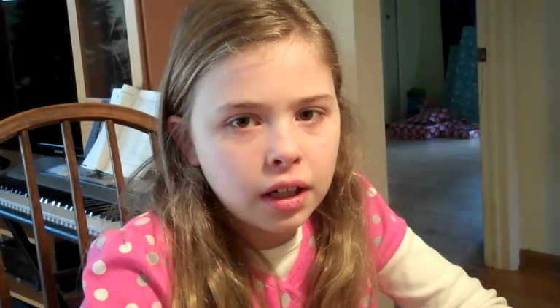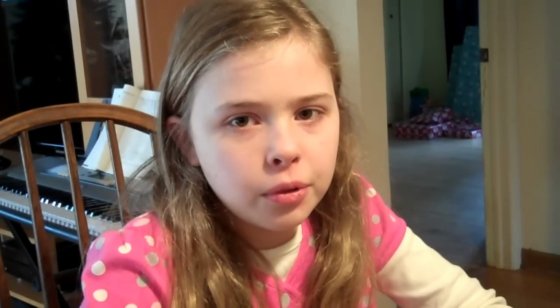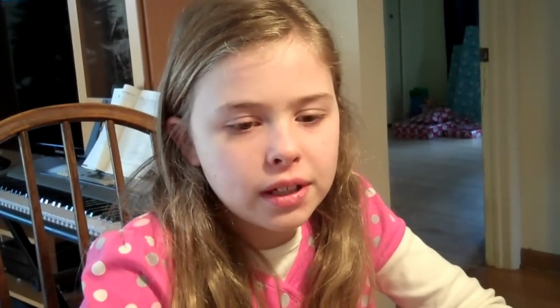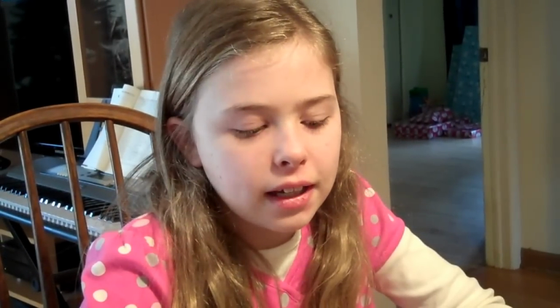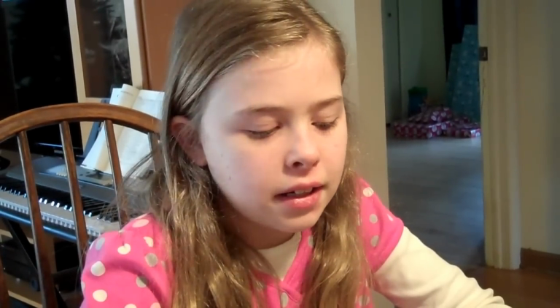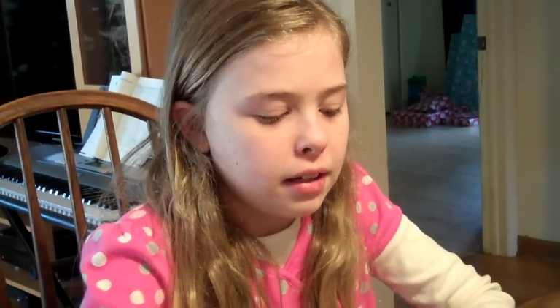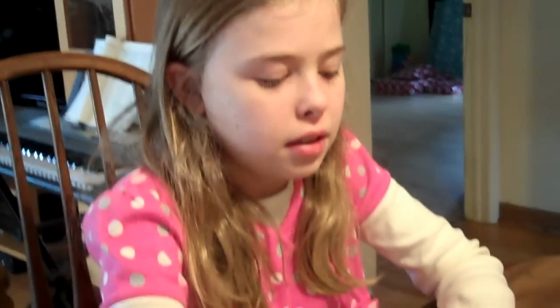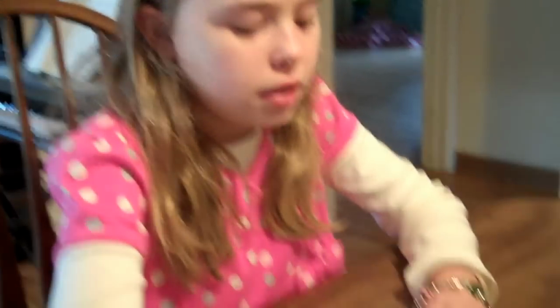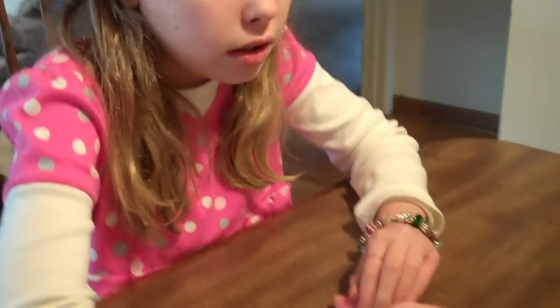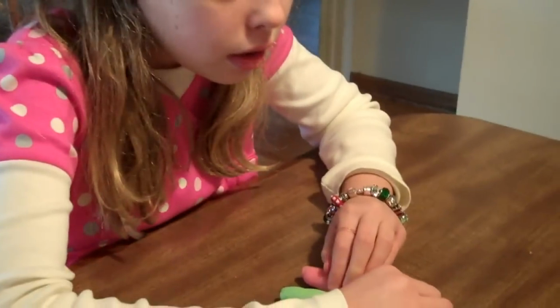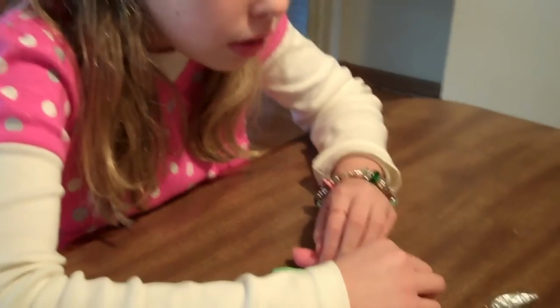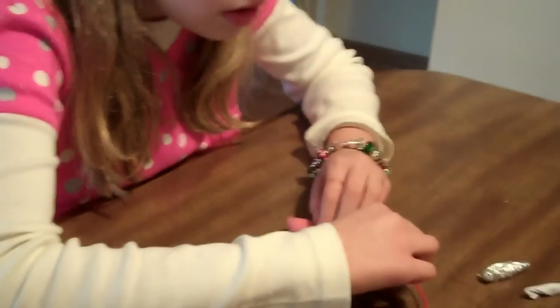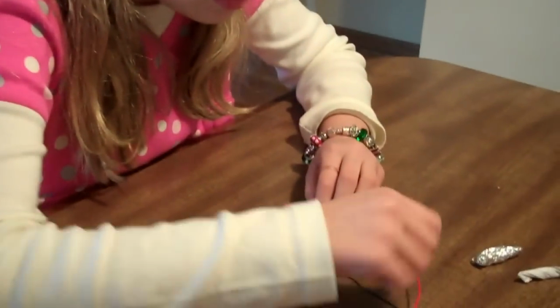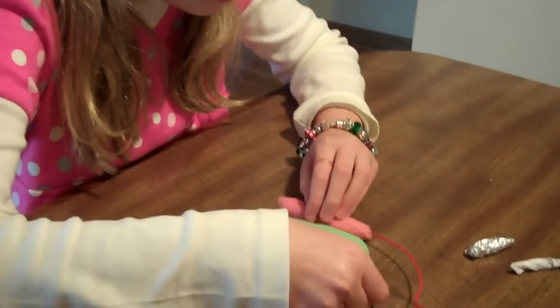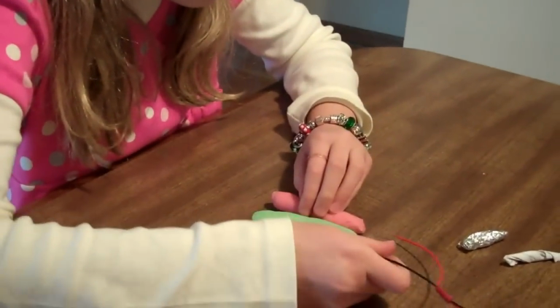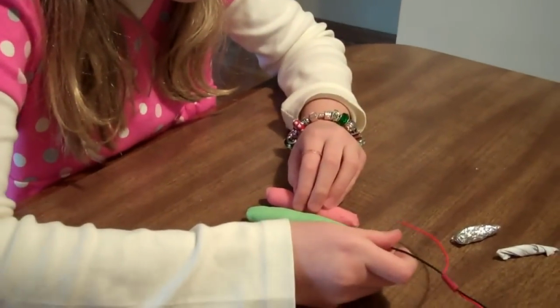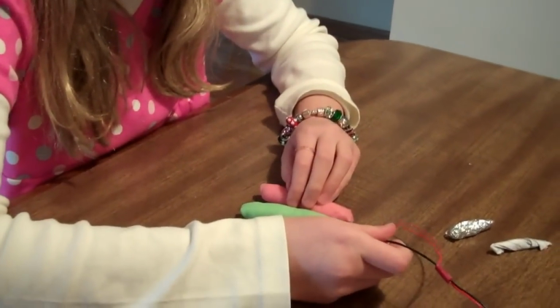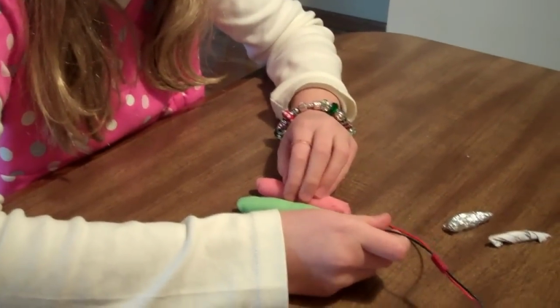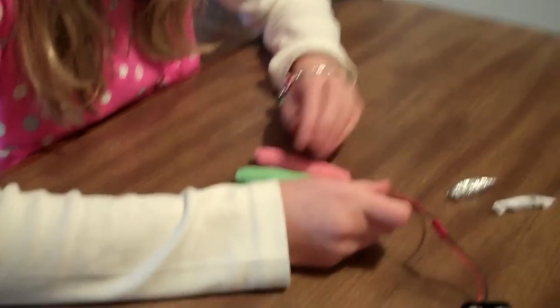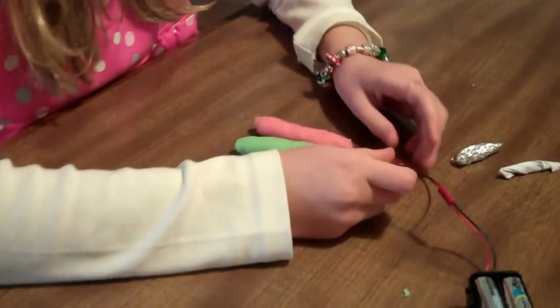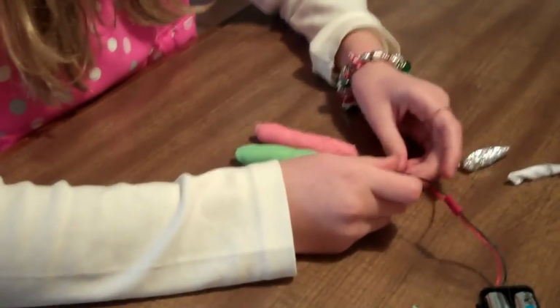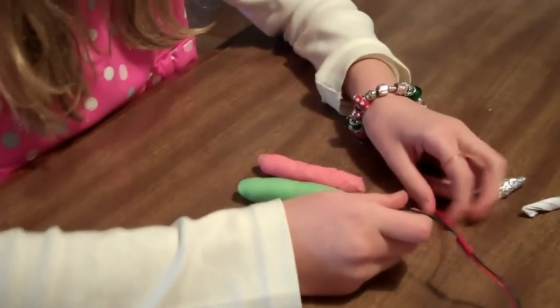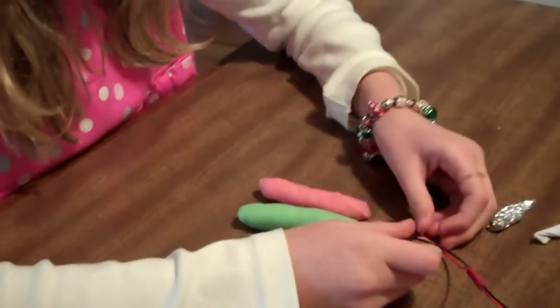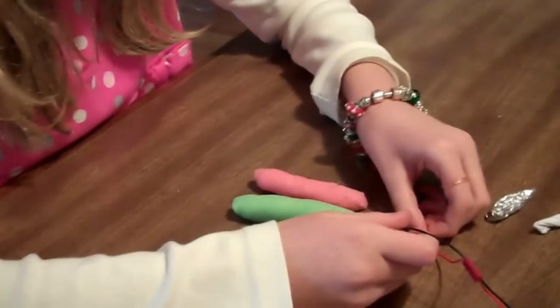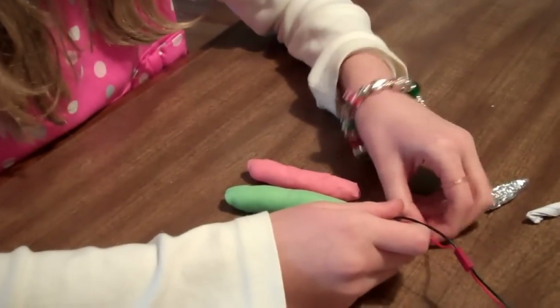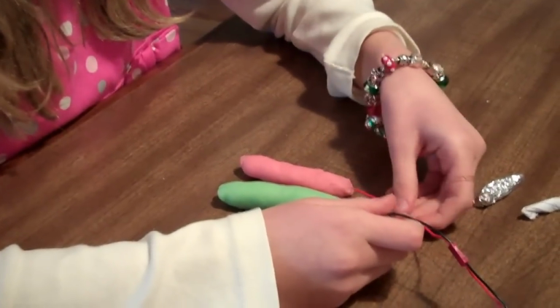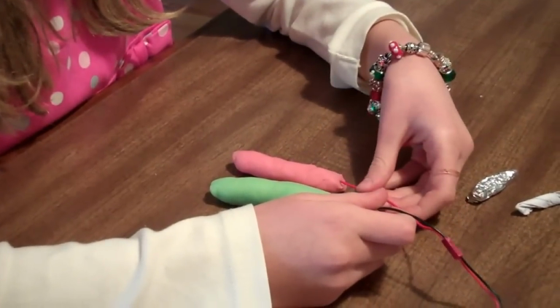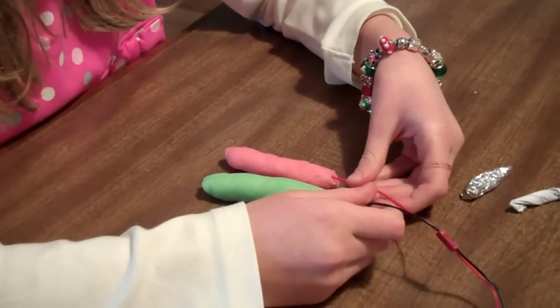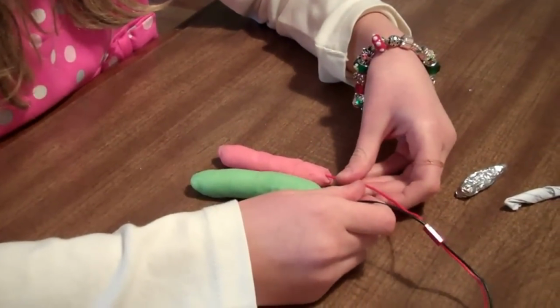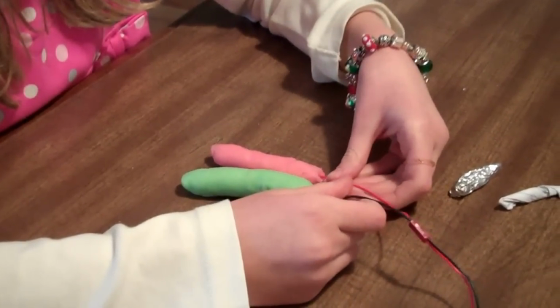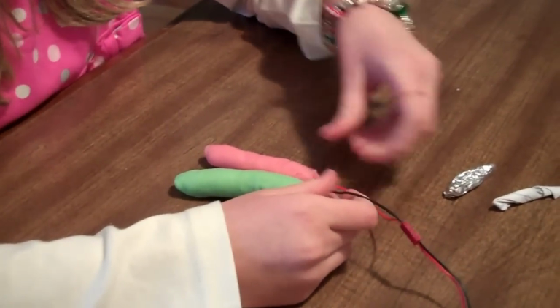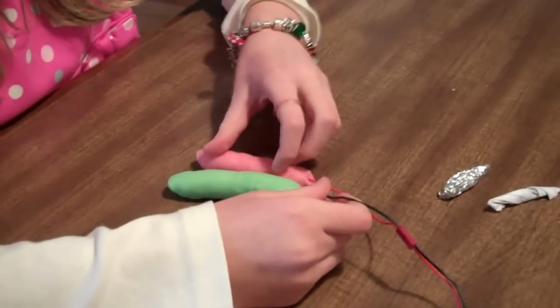Hi, we're doing science today. Okay, Natalie, what are we making? Lights. Electrical circuit? Yeah. Can you show how you make that circuit?